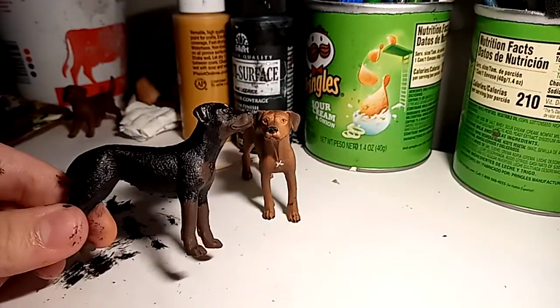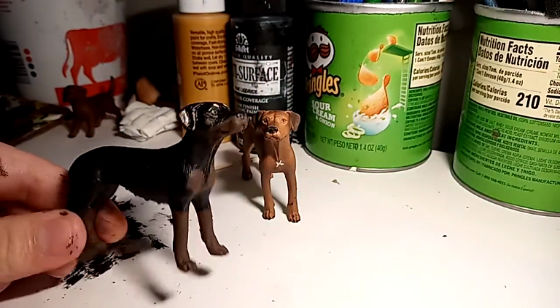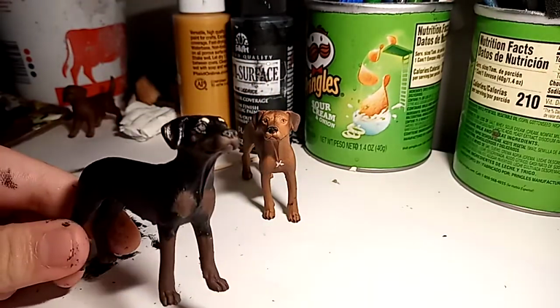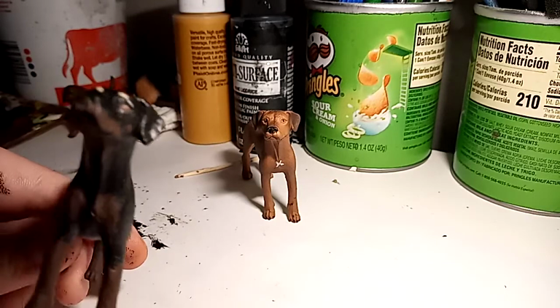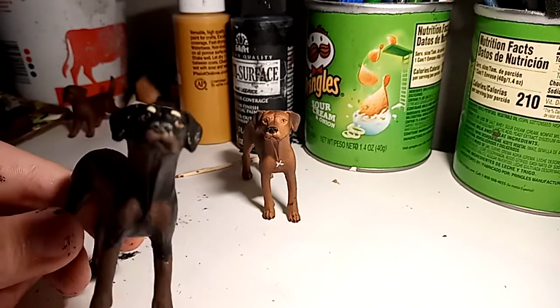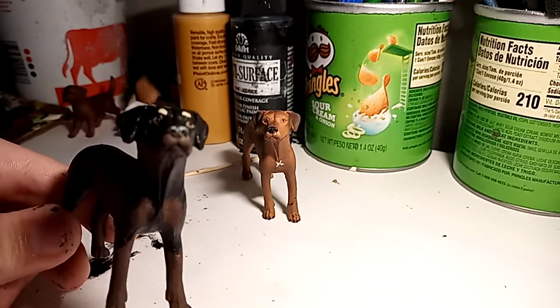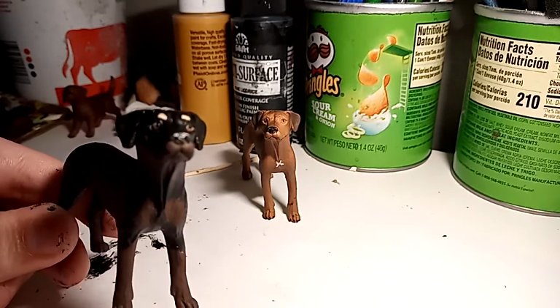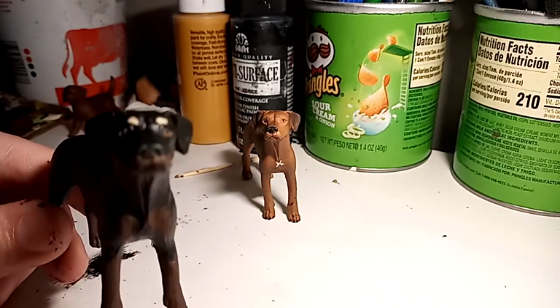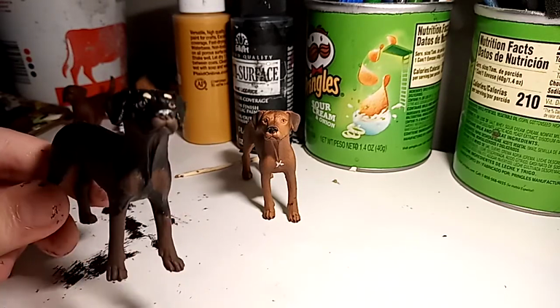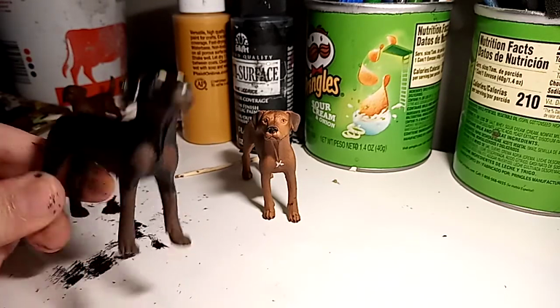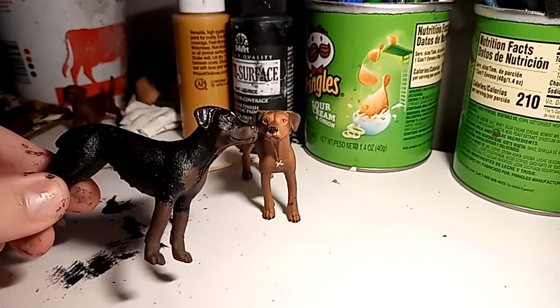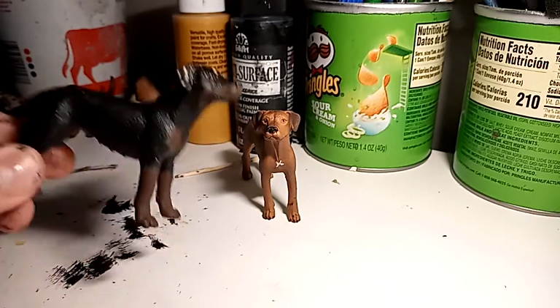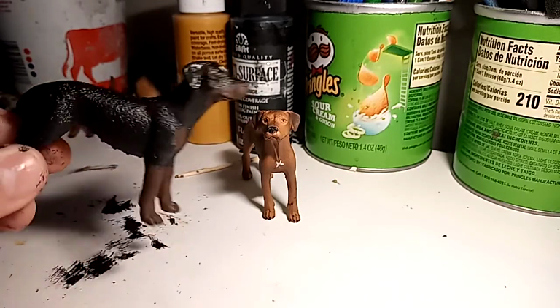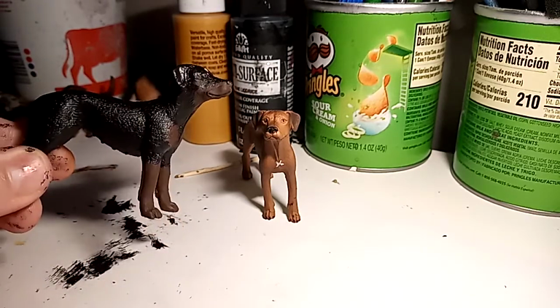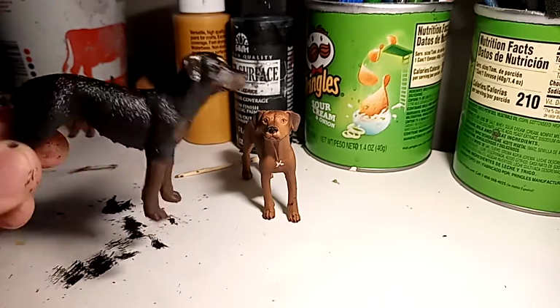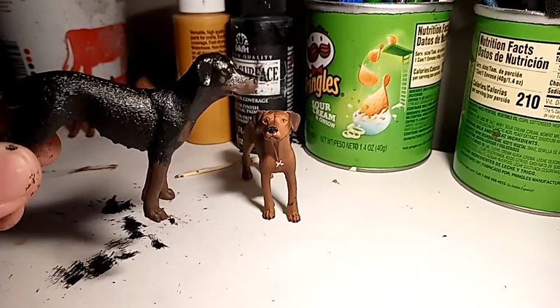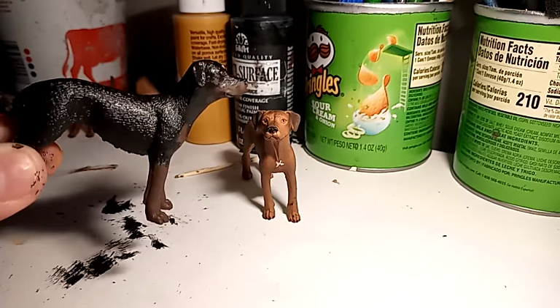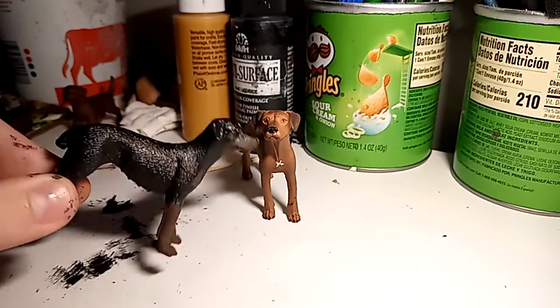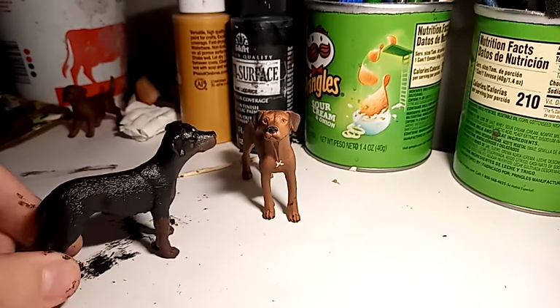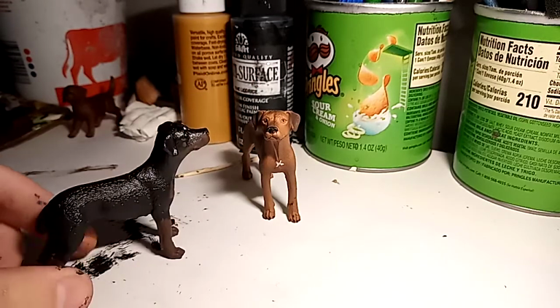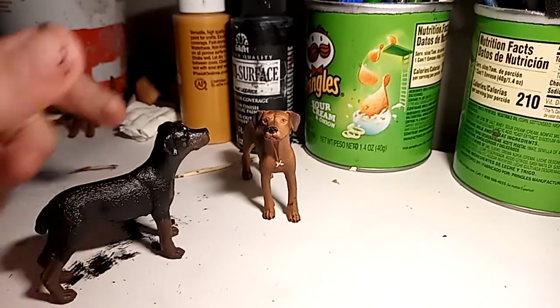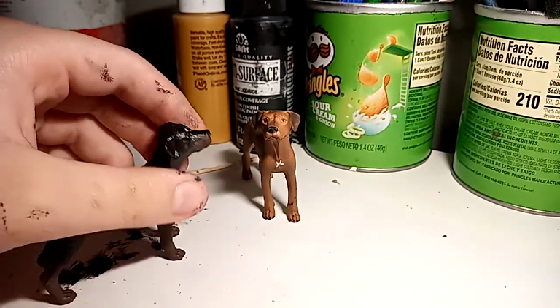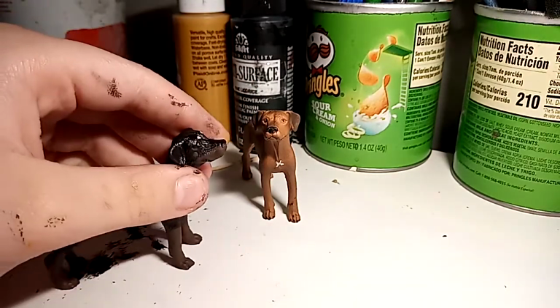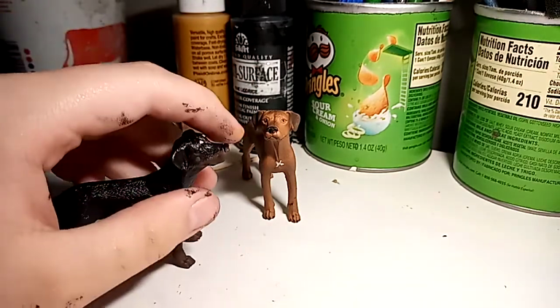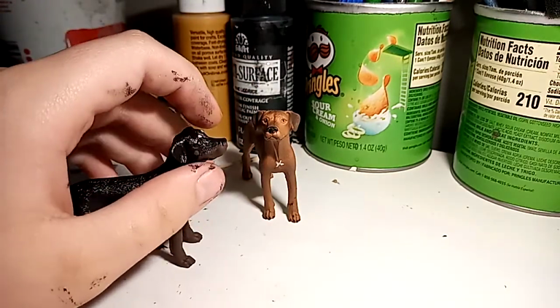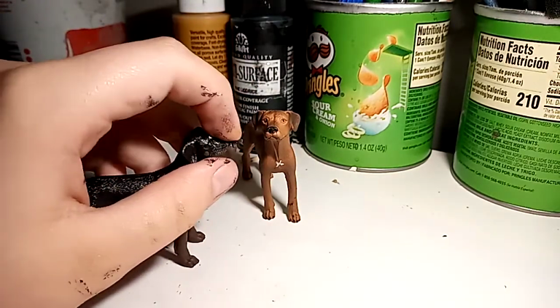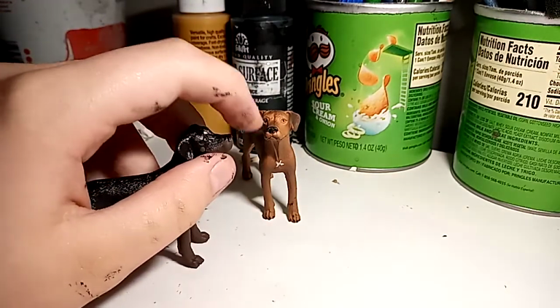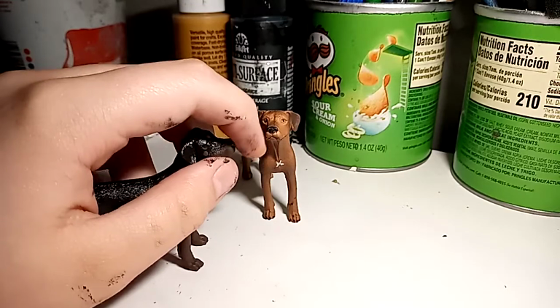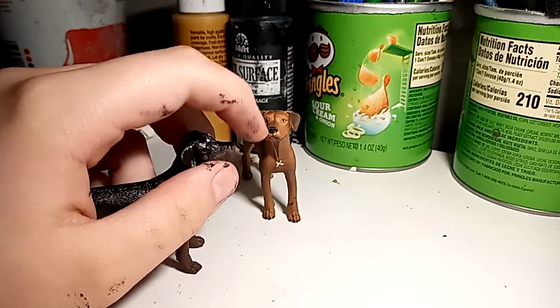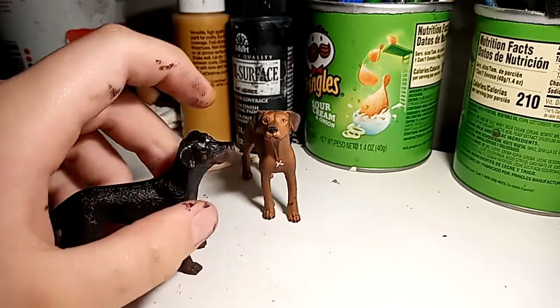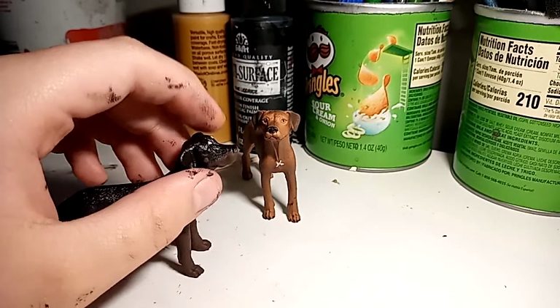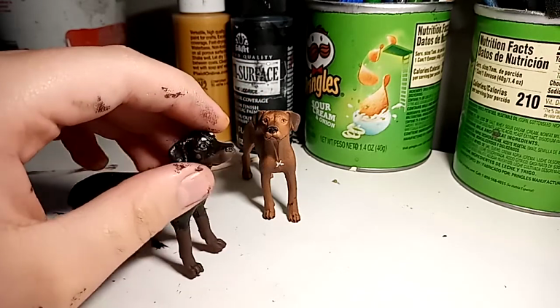Technically in Bloodlines, Cirrus is a Doberman, but this one's a Rottweiler. It could be a Doberman, I mean, but it's a little bit short, so I just consider it a Rottweiler.